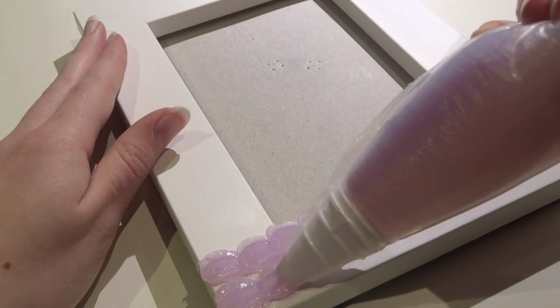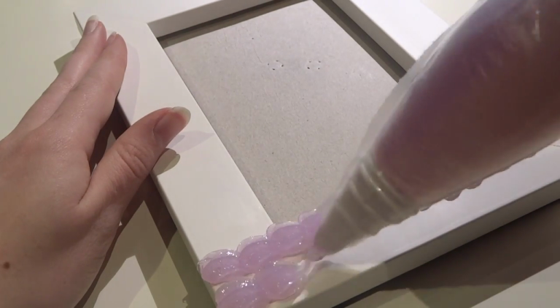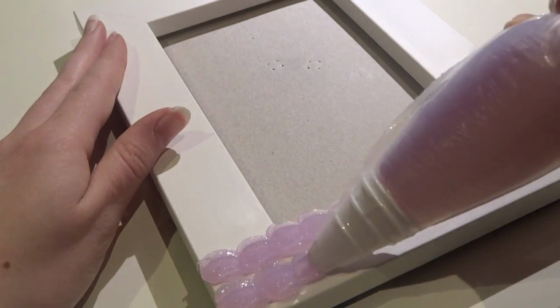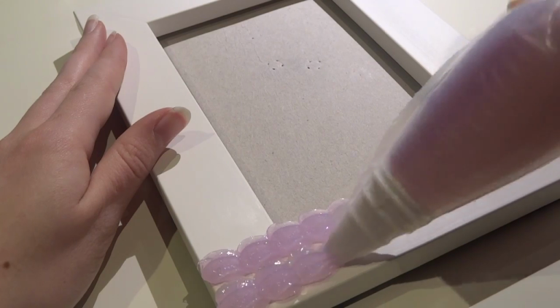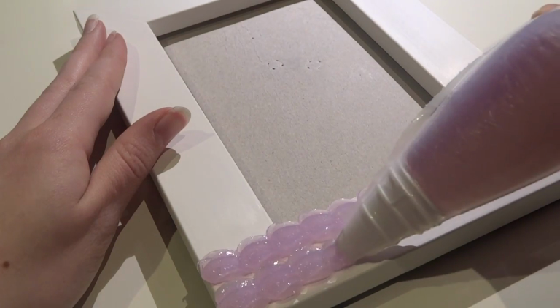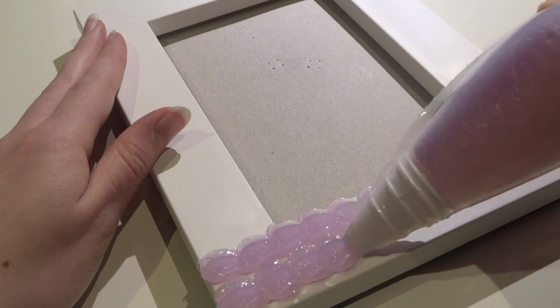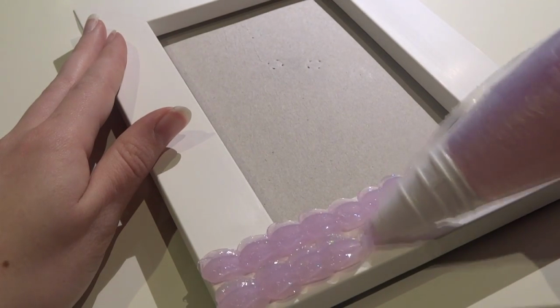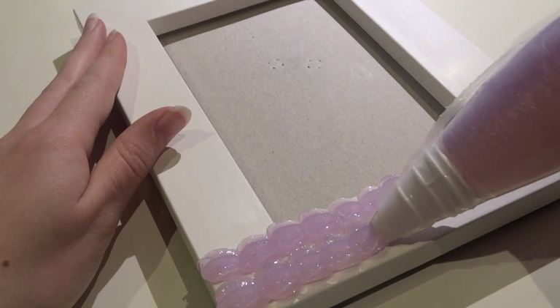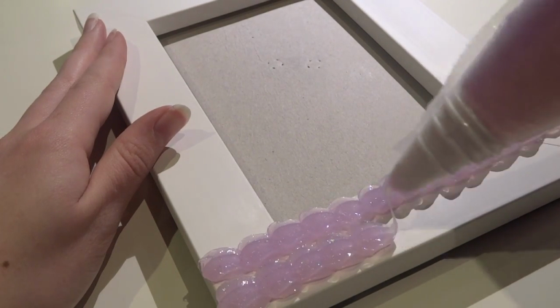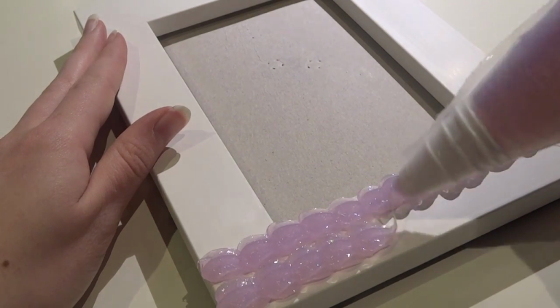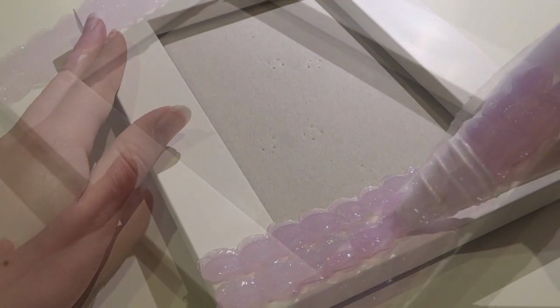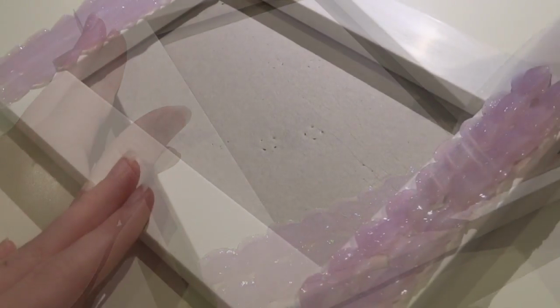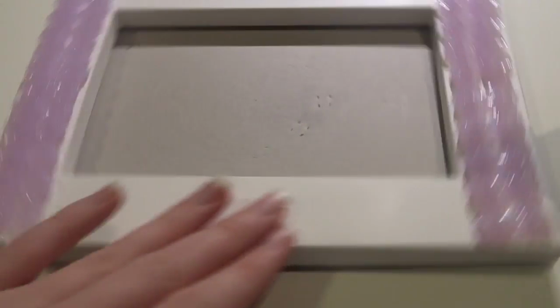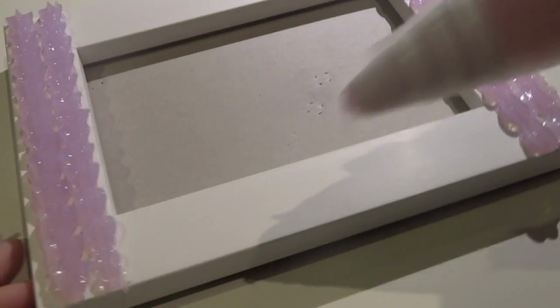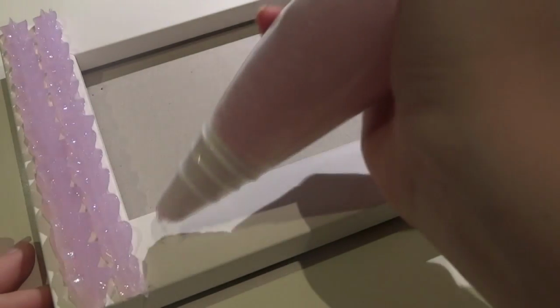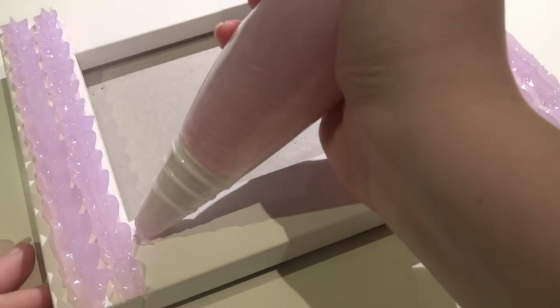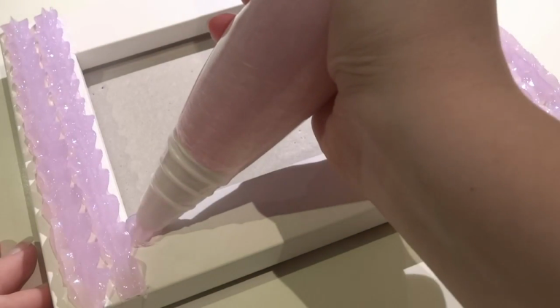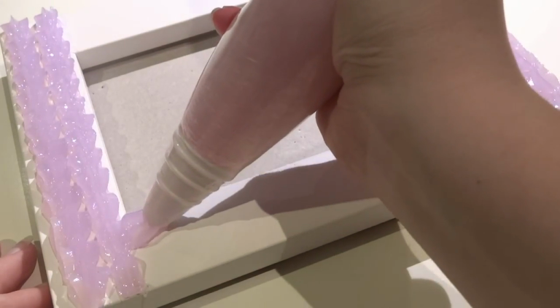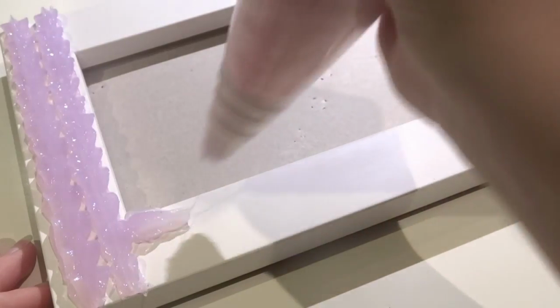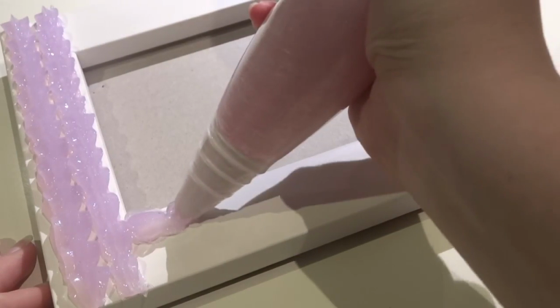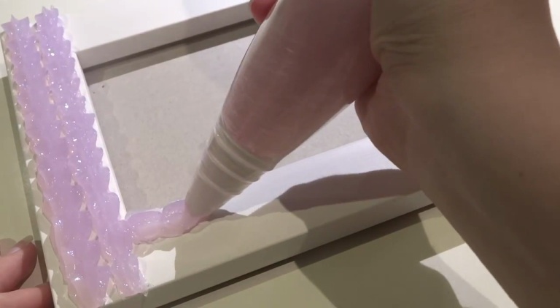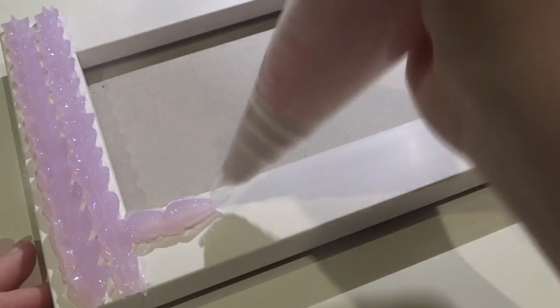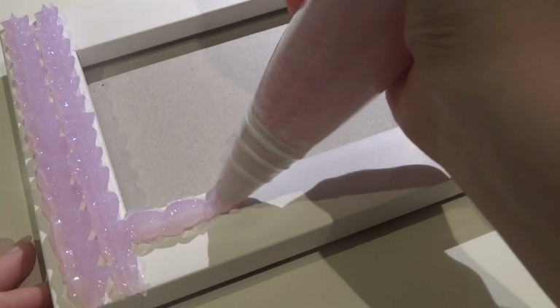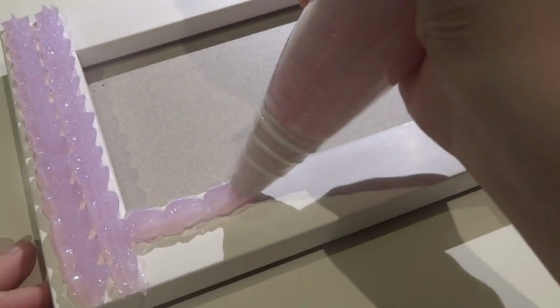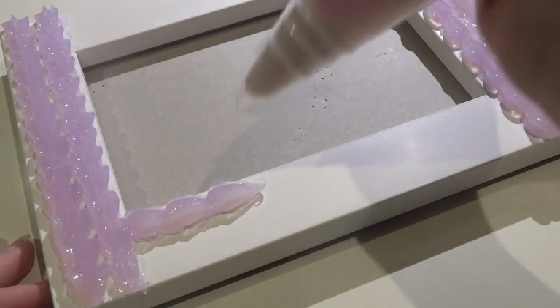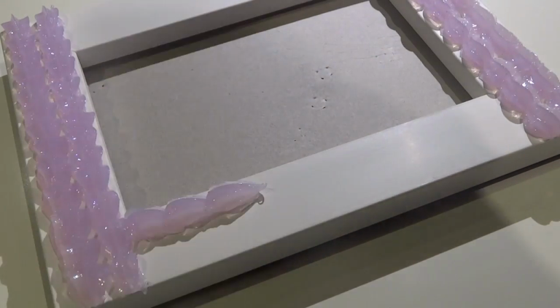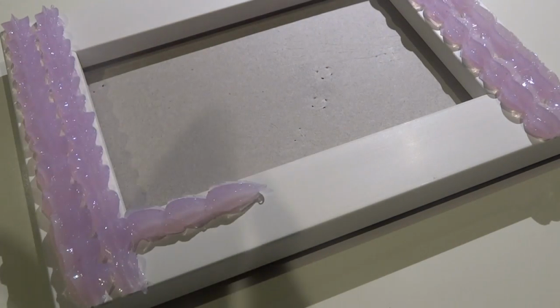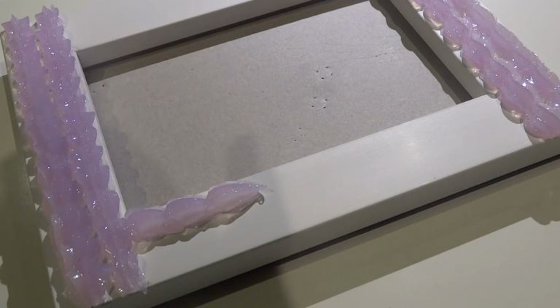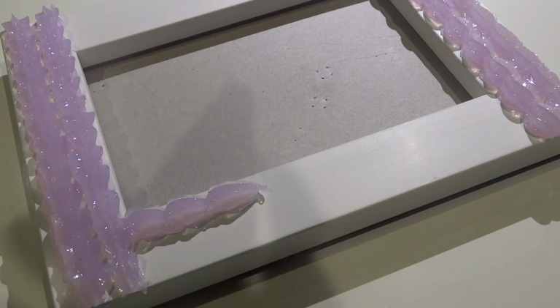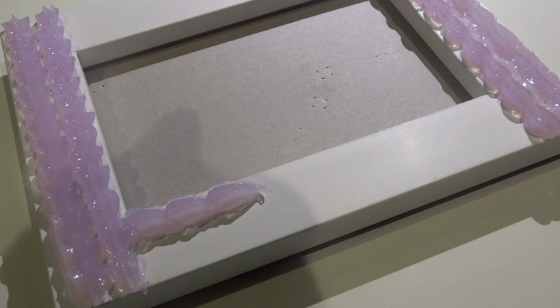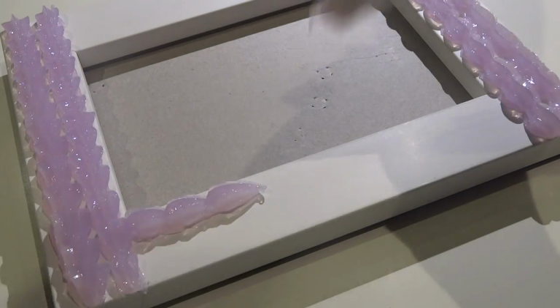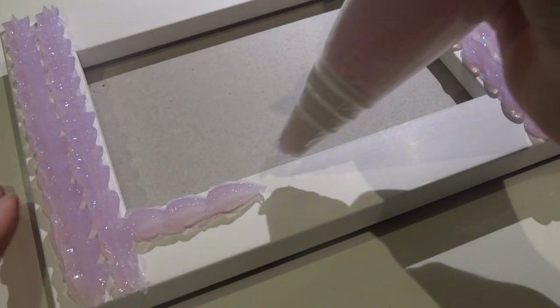But I accidentally made my colors too pale, so there's not really much difference between them. Then I used a normal piping bag and a star tip and simply piped the silicone onto the frame the way I wanted it.